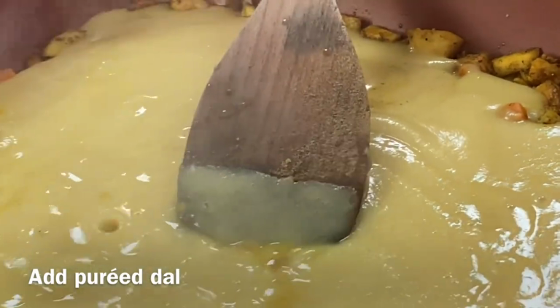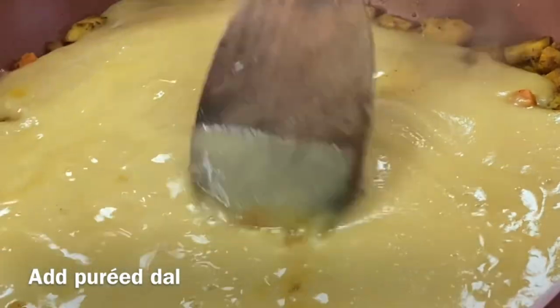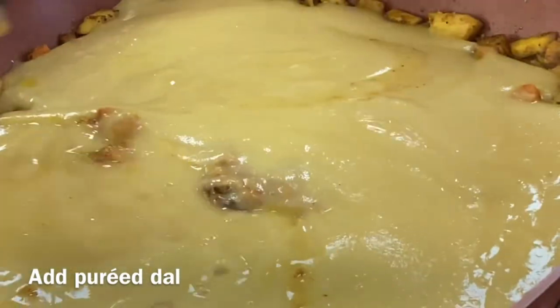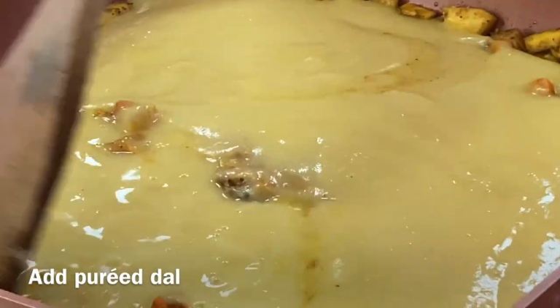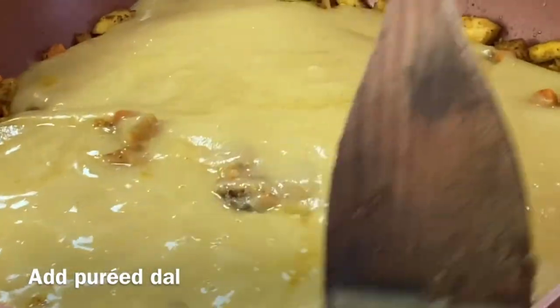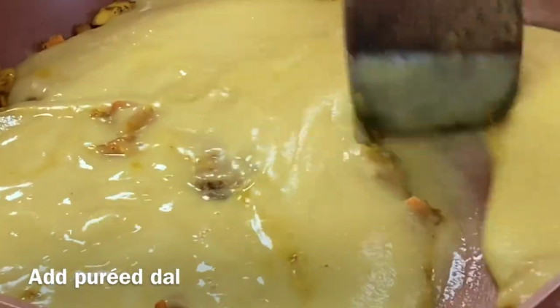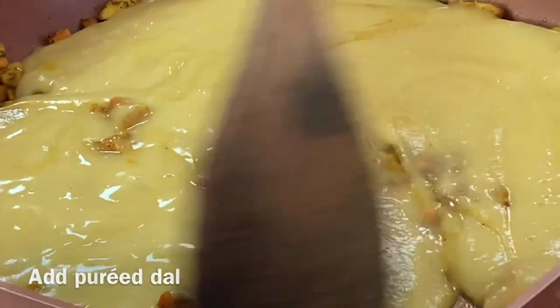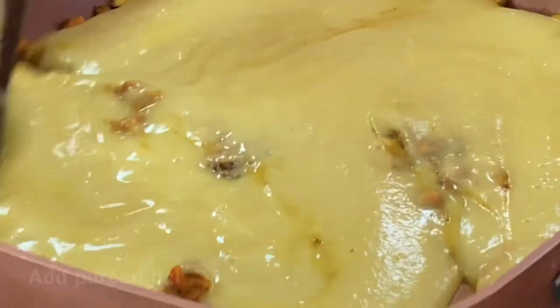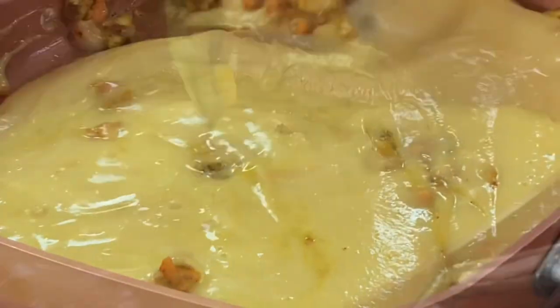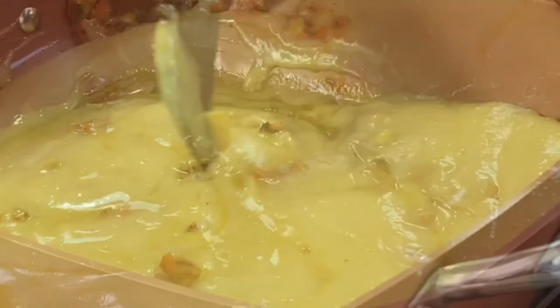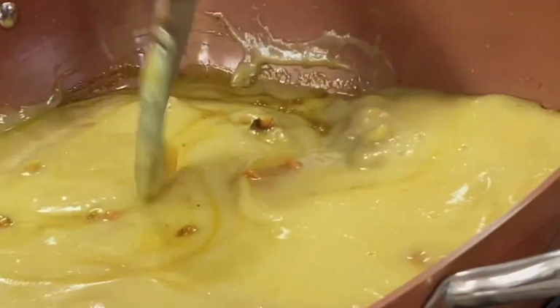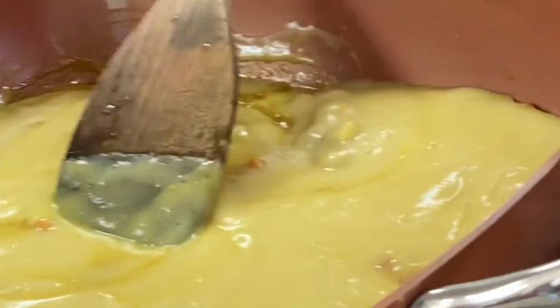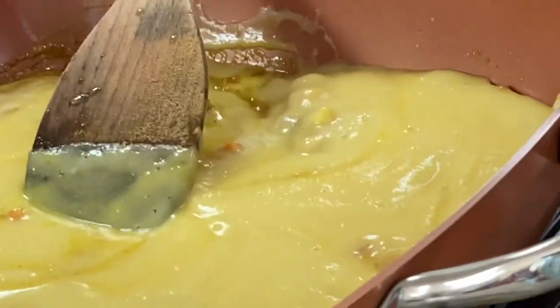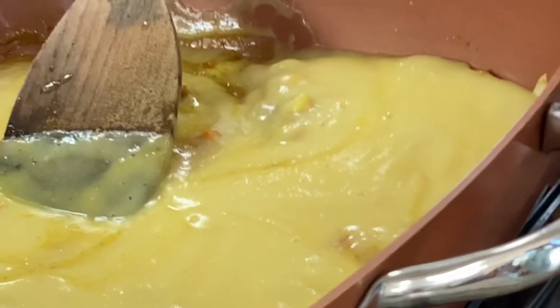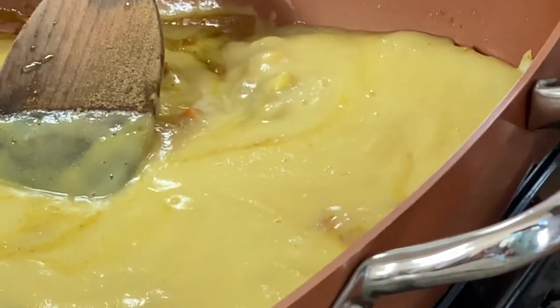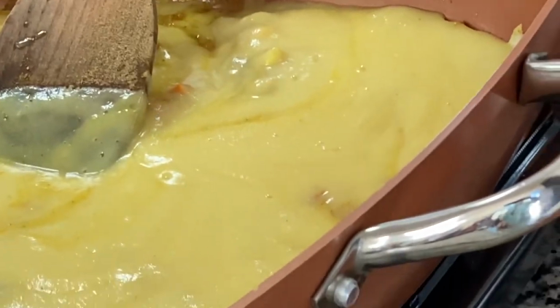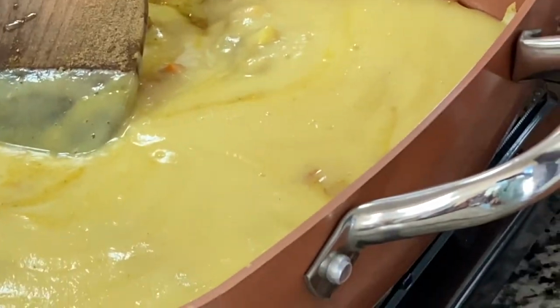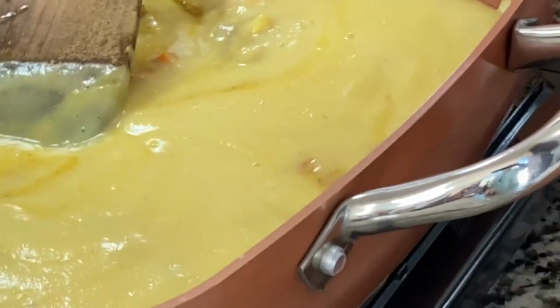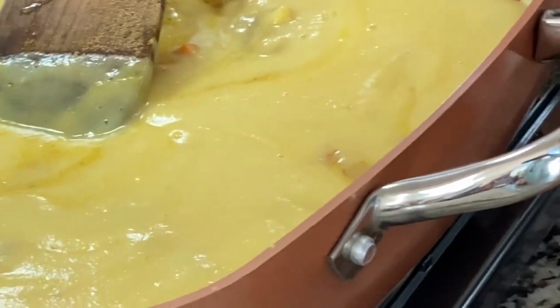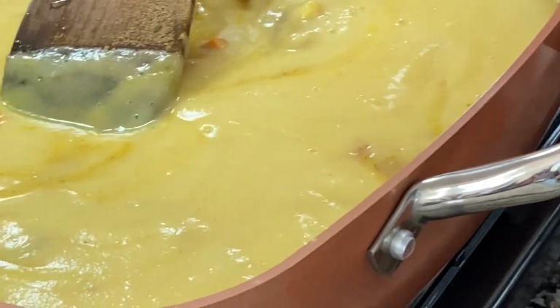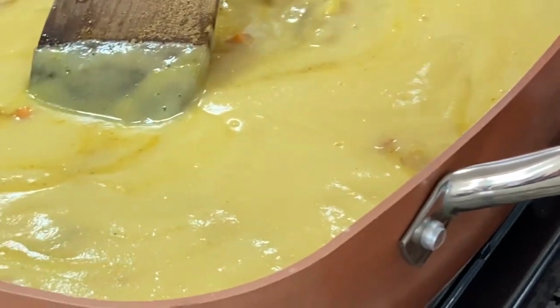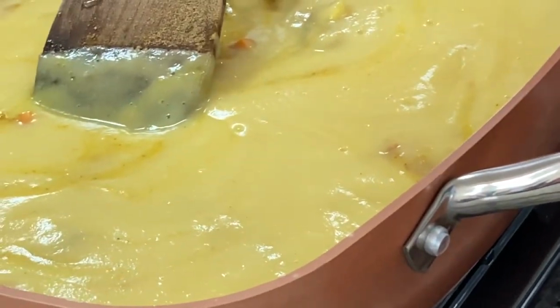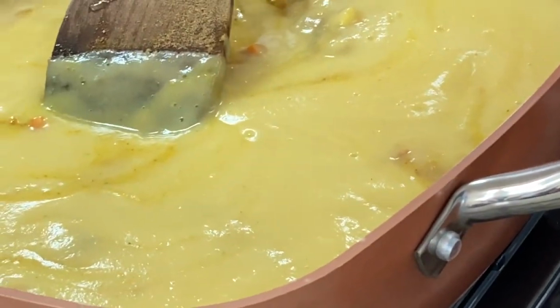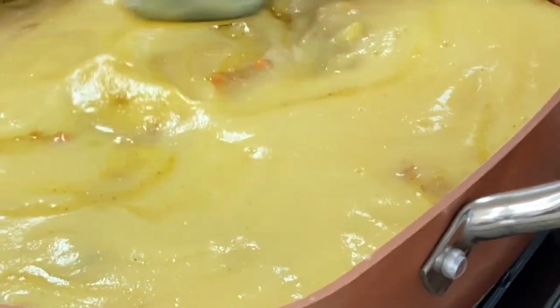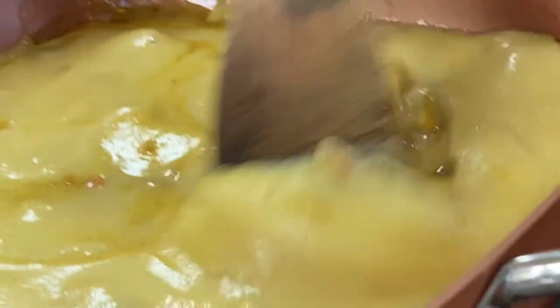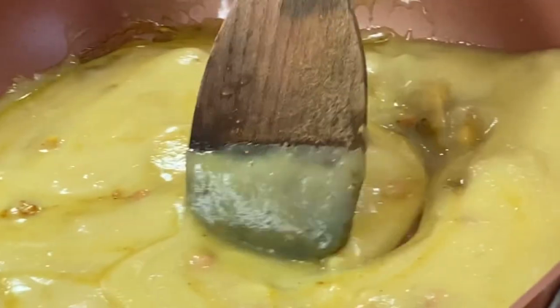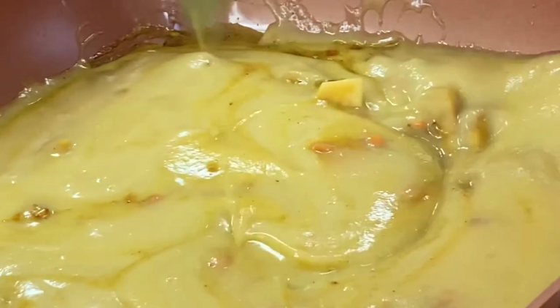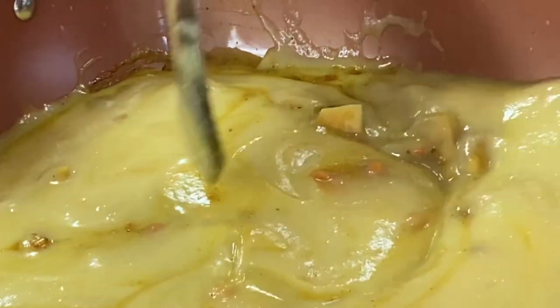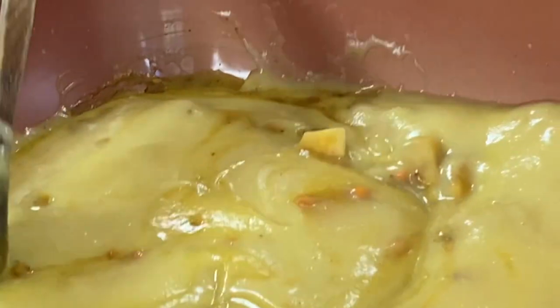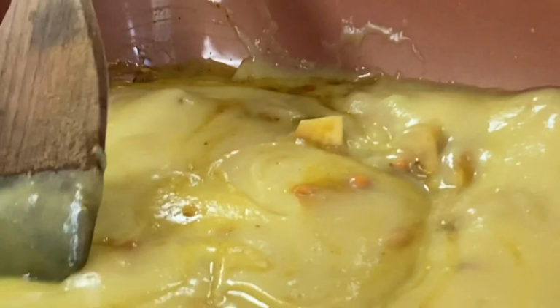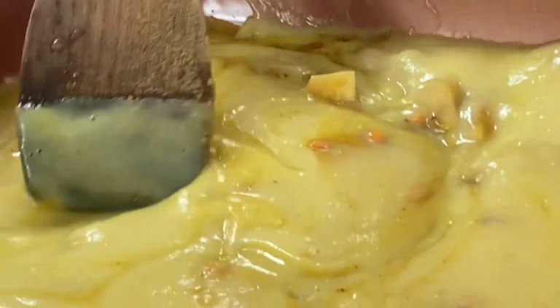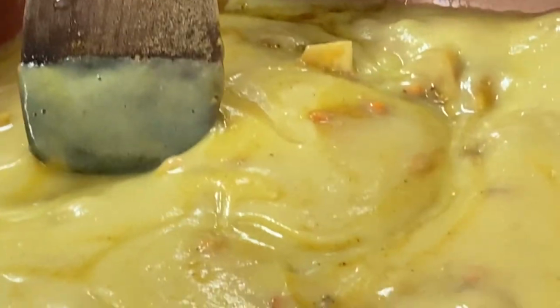Make it low — flame should be low, otherwise the bubbles will come on your hands.